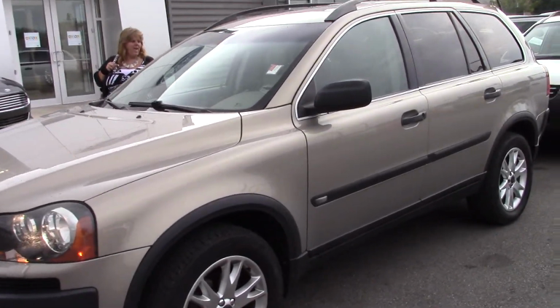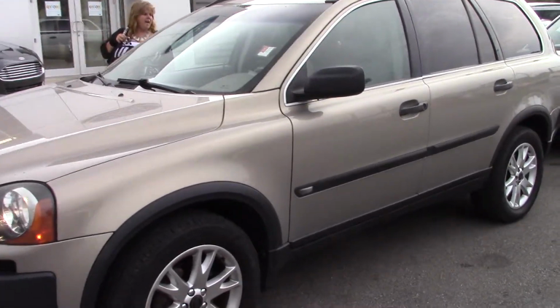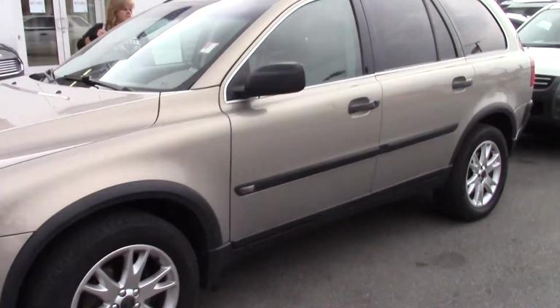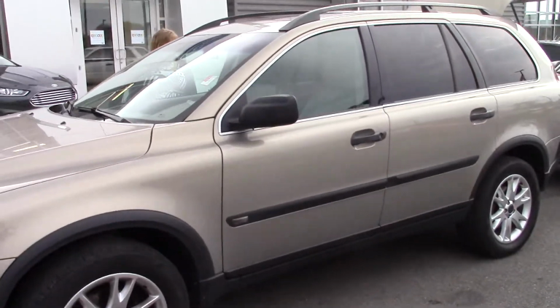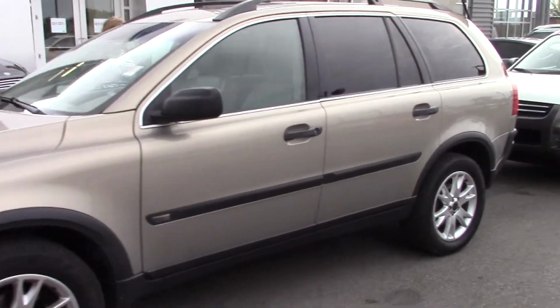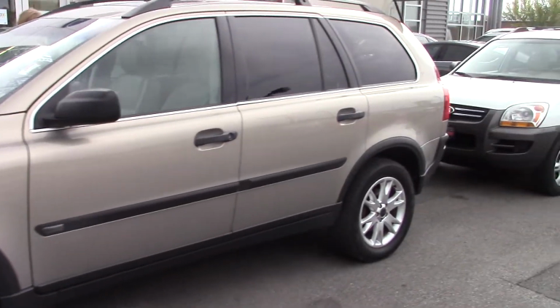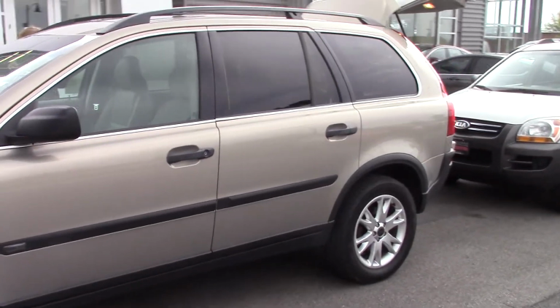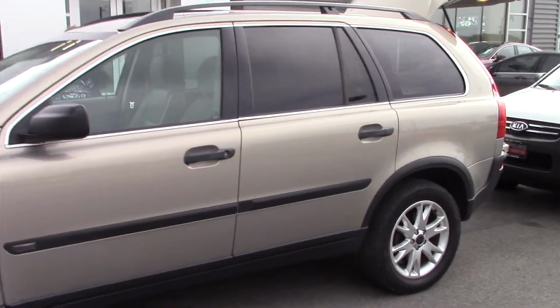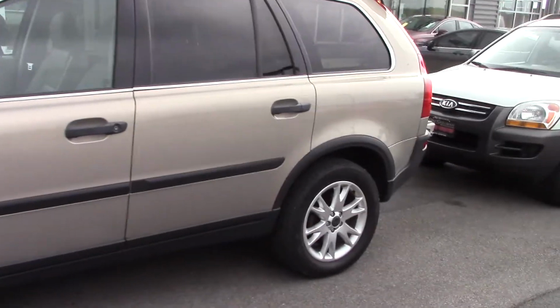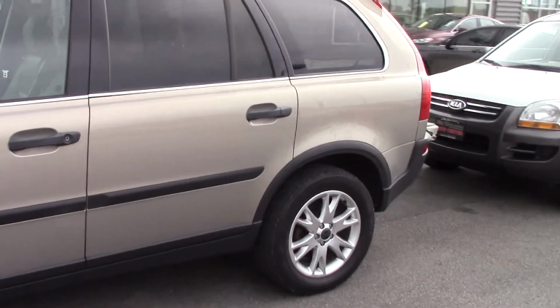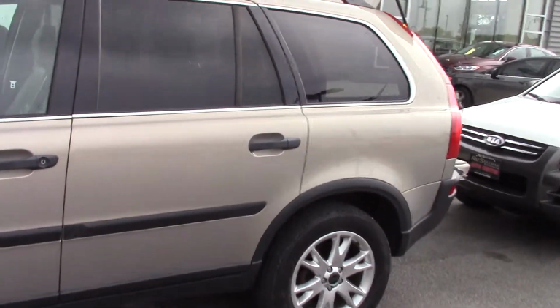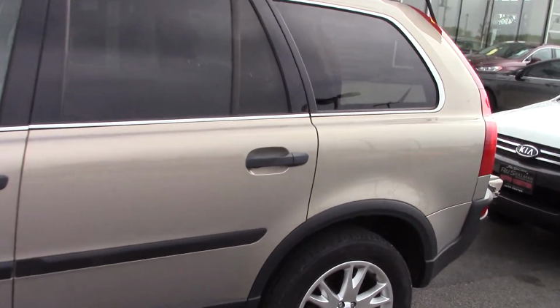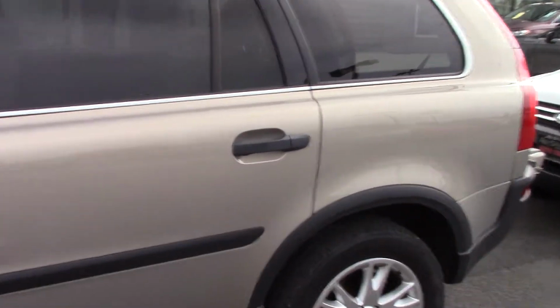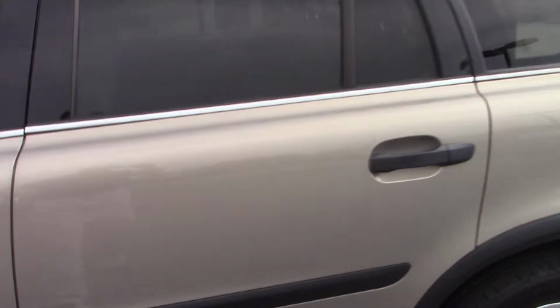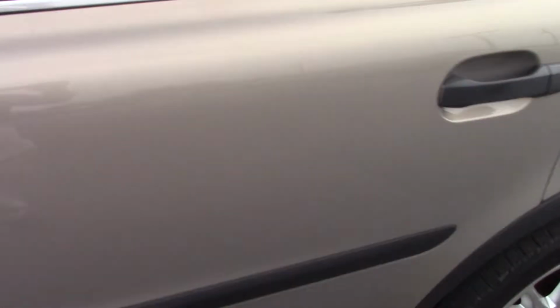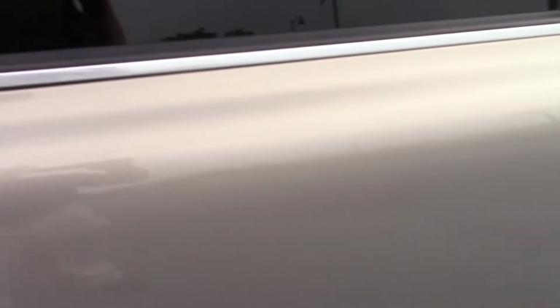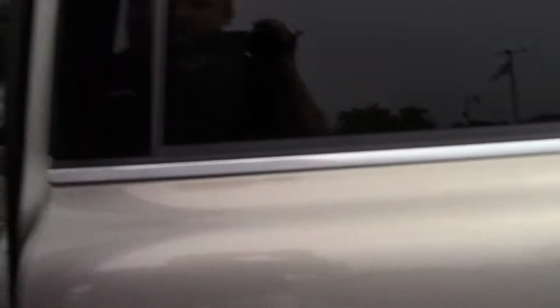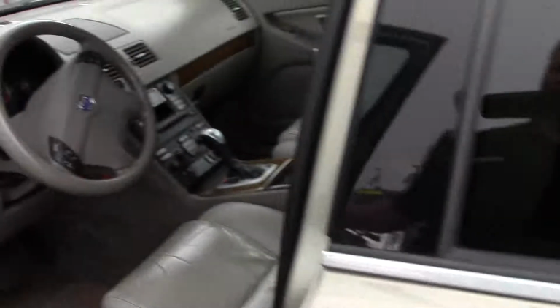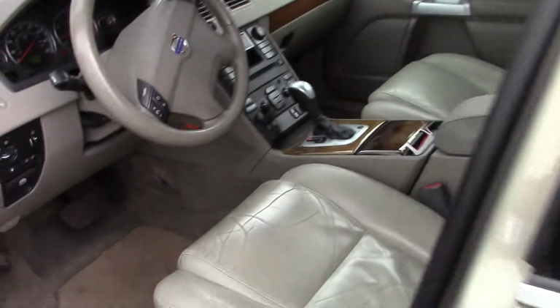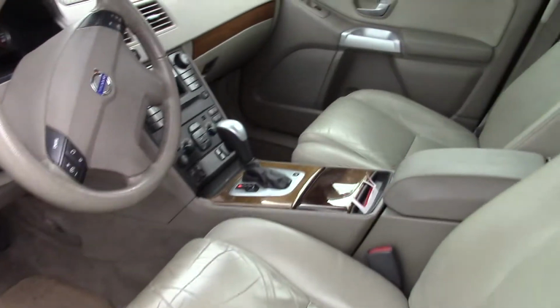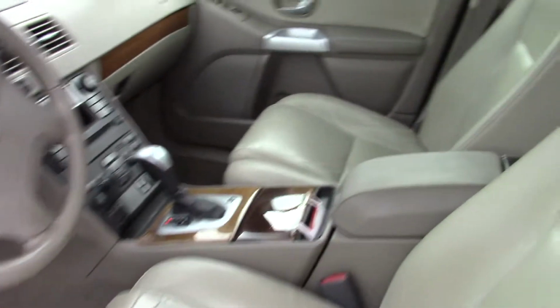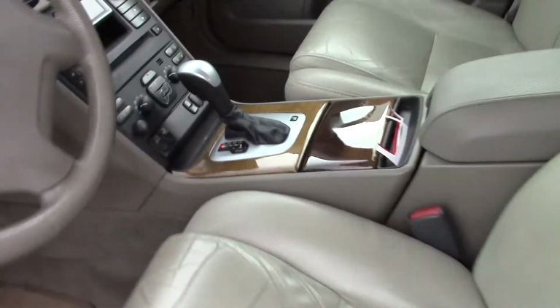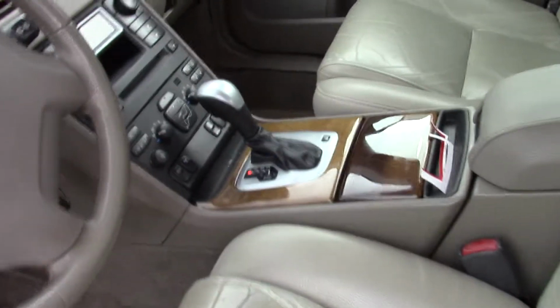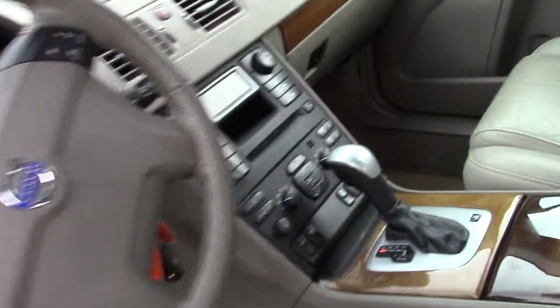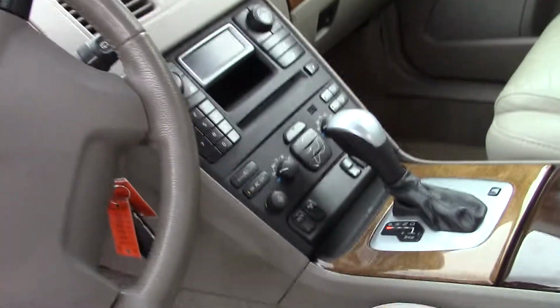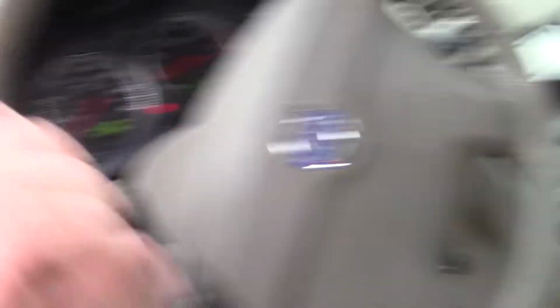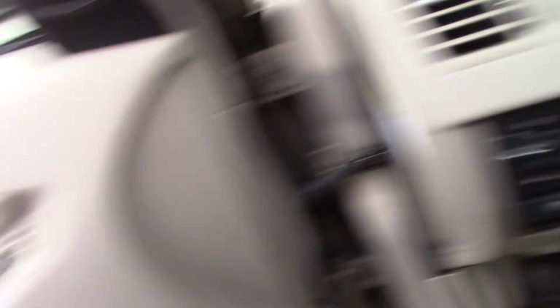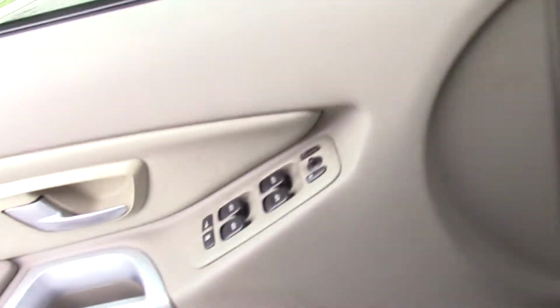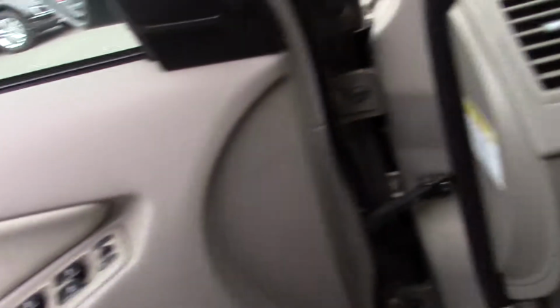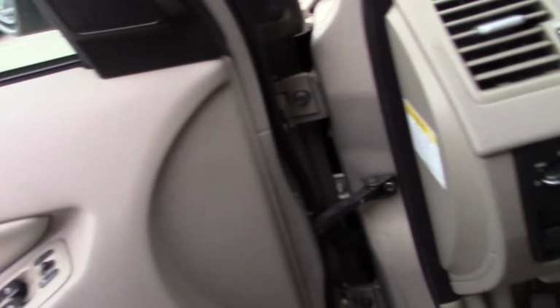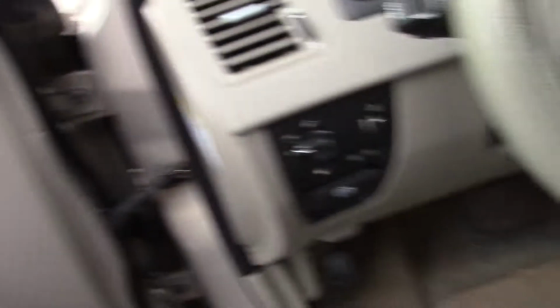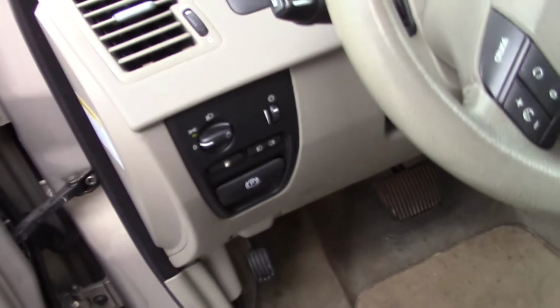This one is a Volvo XC90. A little more options on this one, a little higher model. But it comes with quite a bit of stuff on it: leather, heated seats, memory seats, AM/FM, CD, MP3, and auxiliary hookup.